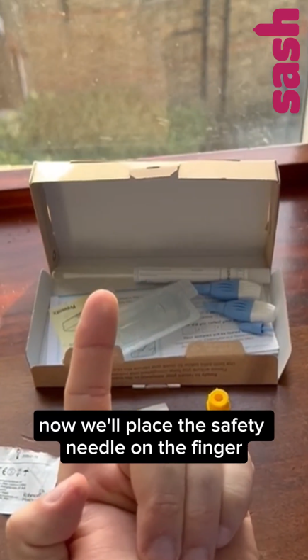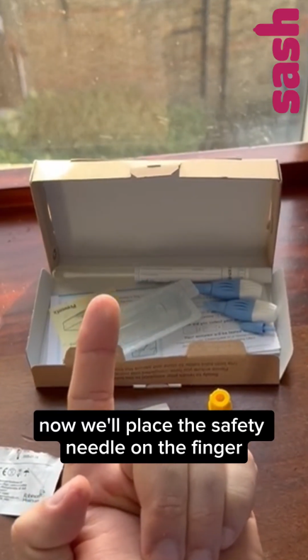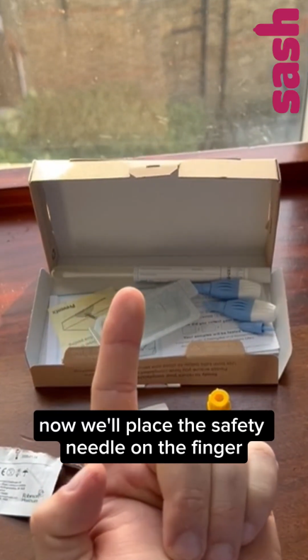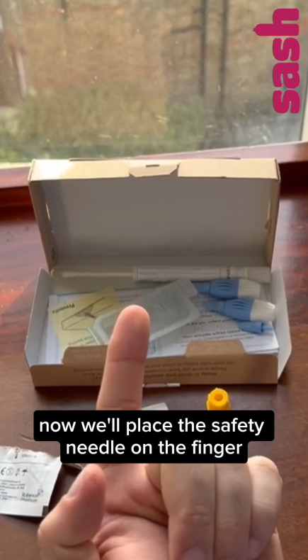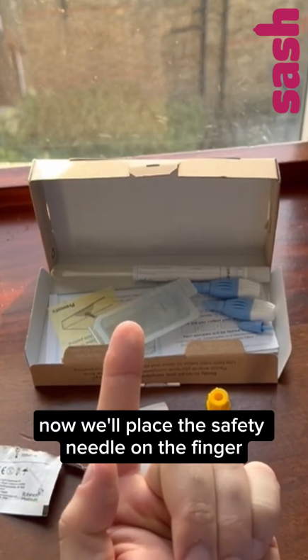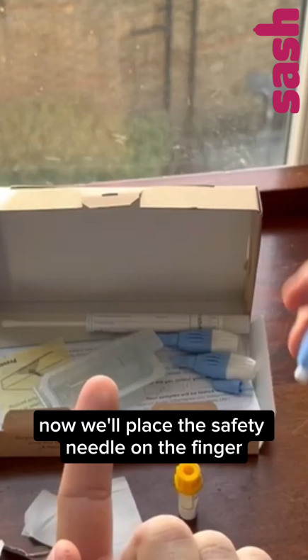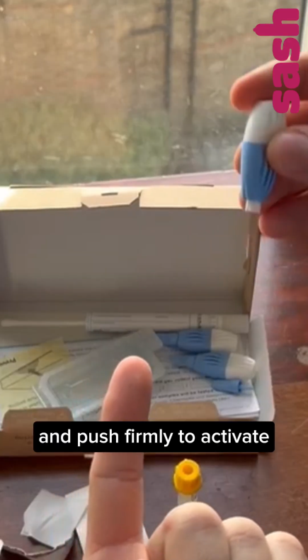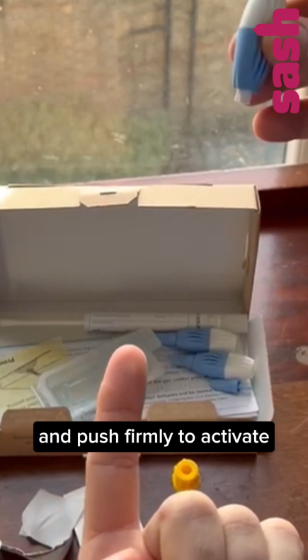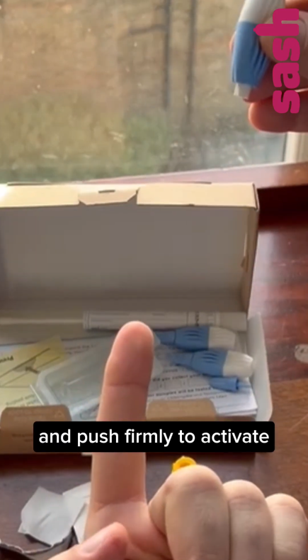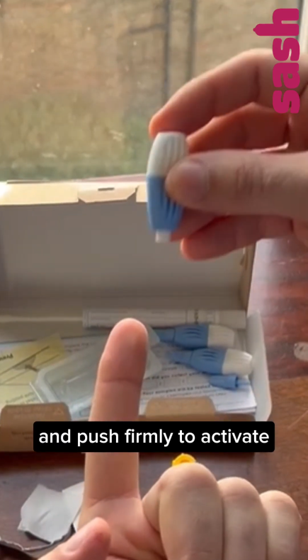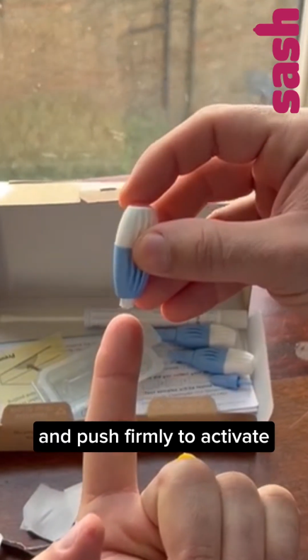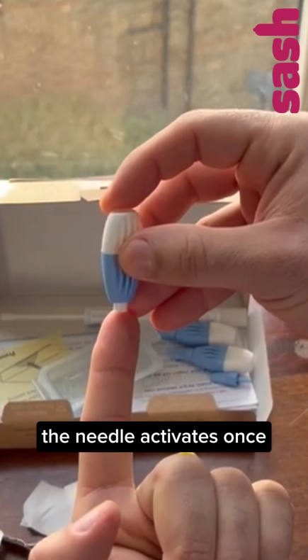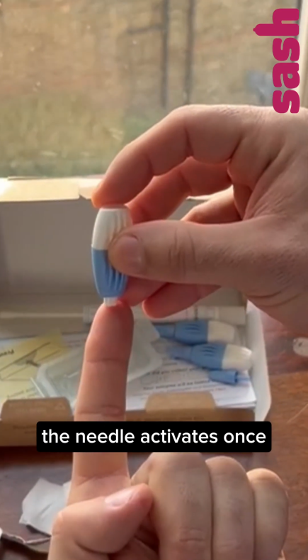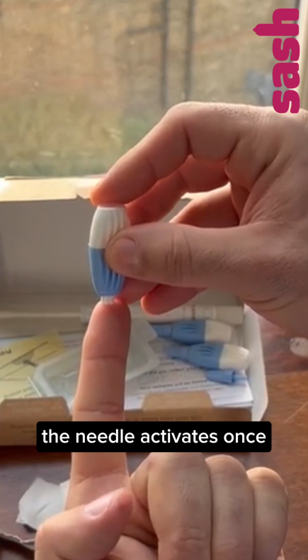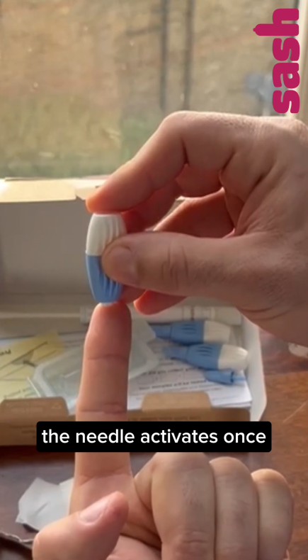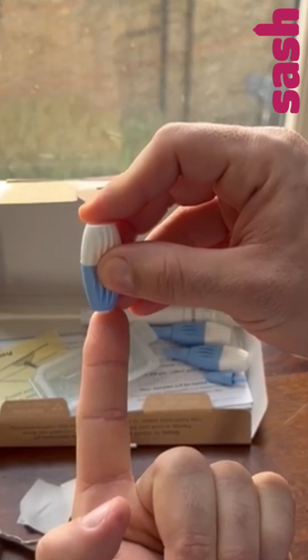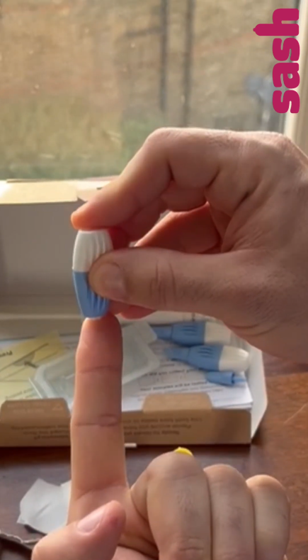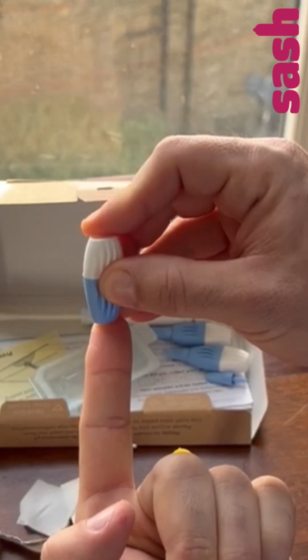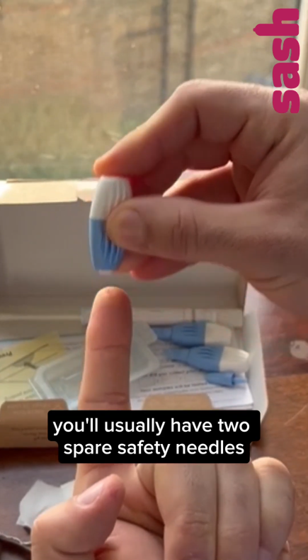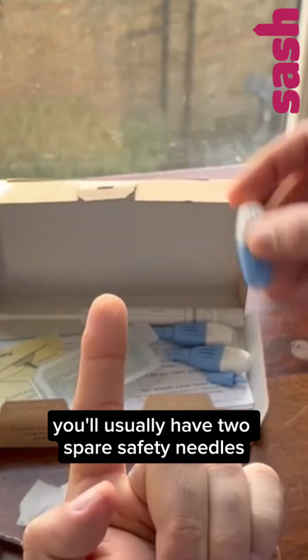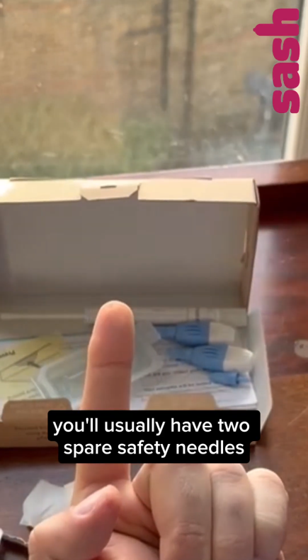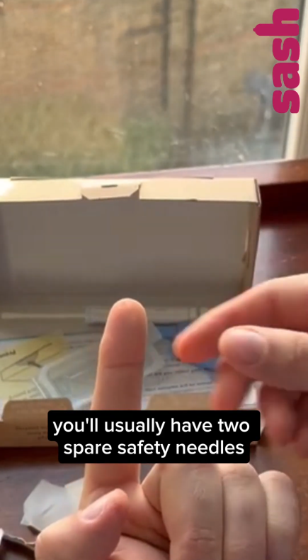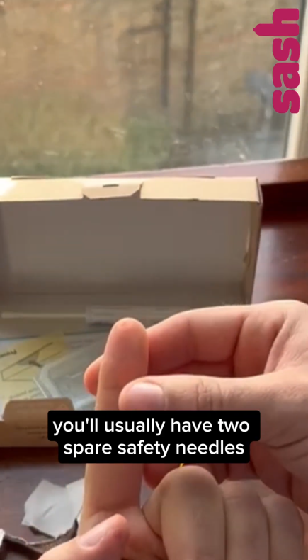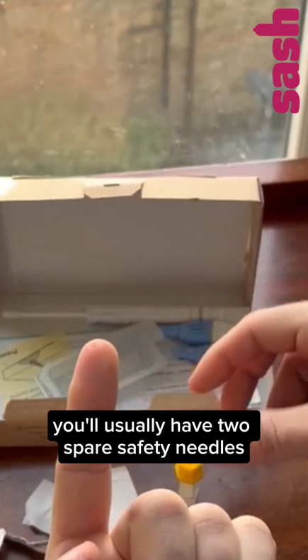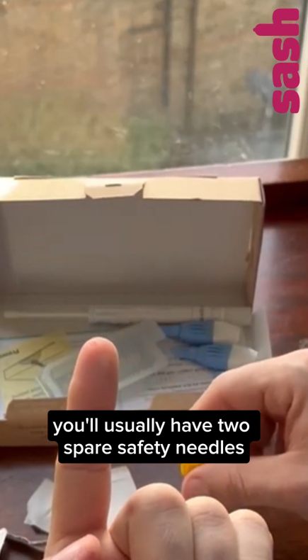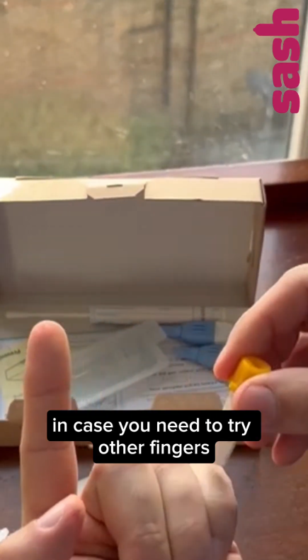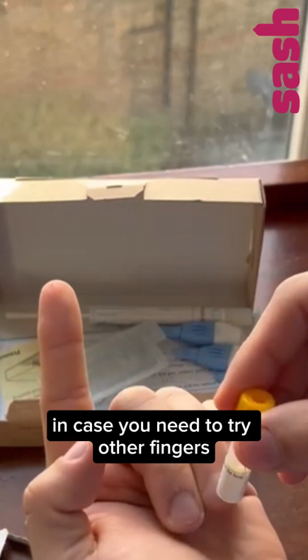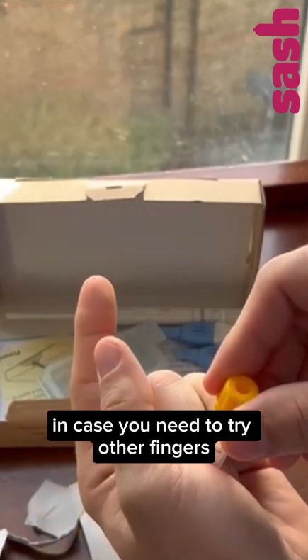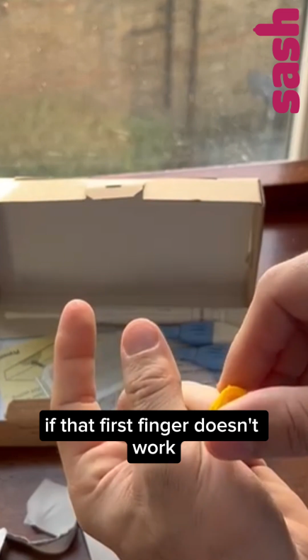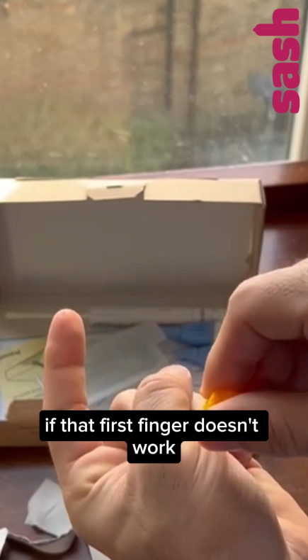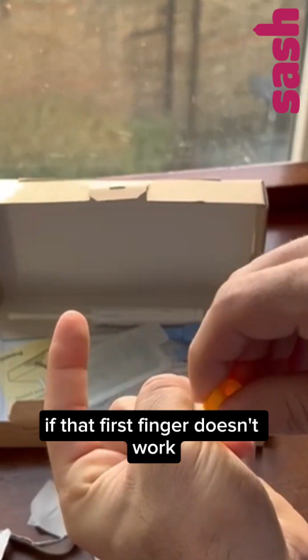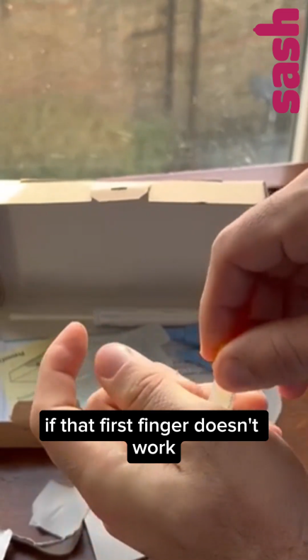Now we'll place the safety needle on the finger and push firmly to activate. The needle activates once. You'll usually have two spare safety needles in case you need to try other fingers if that first finger doesn't work.